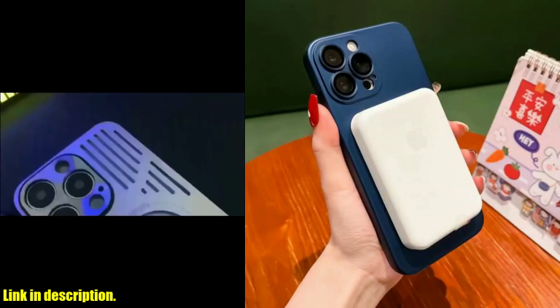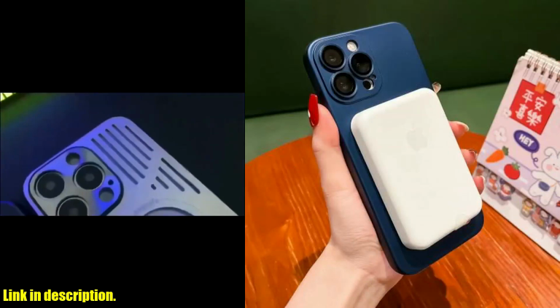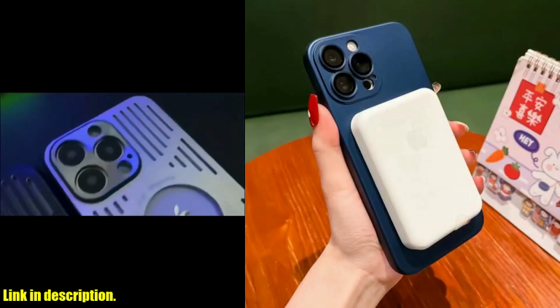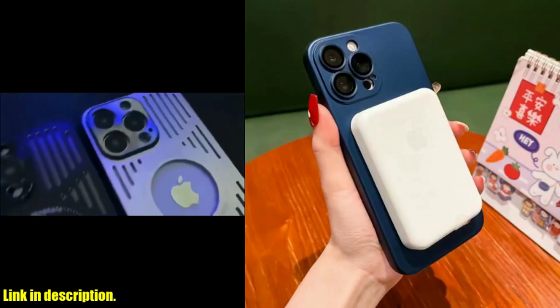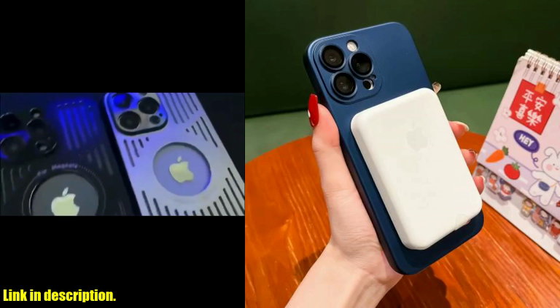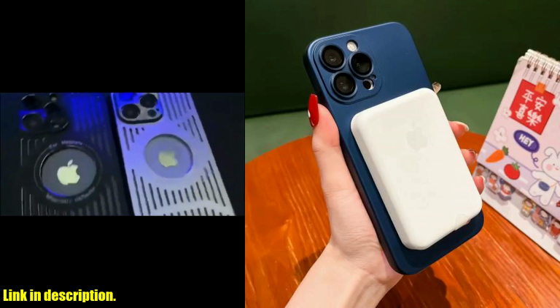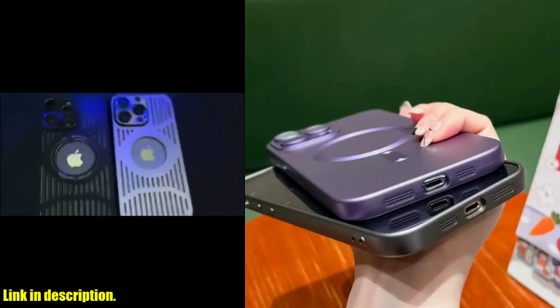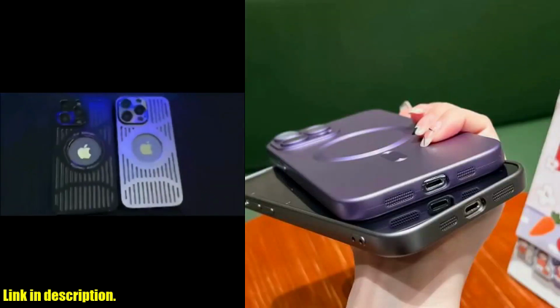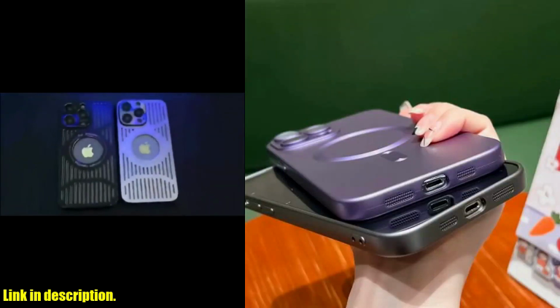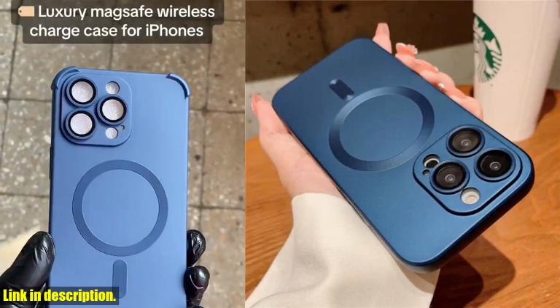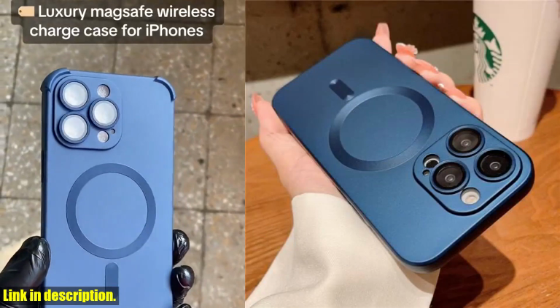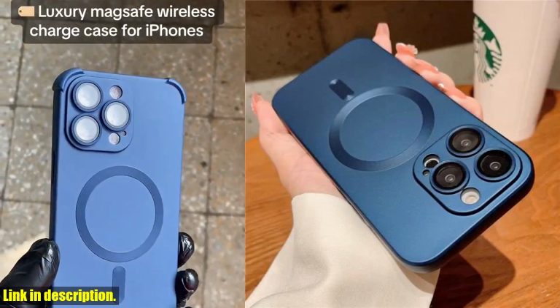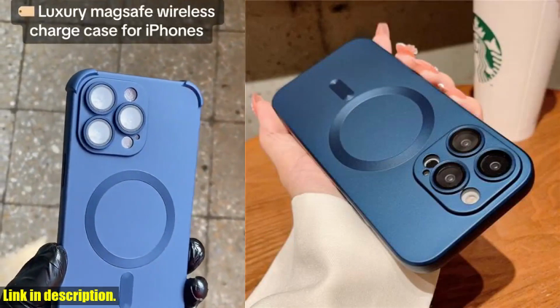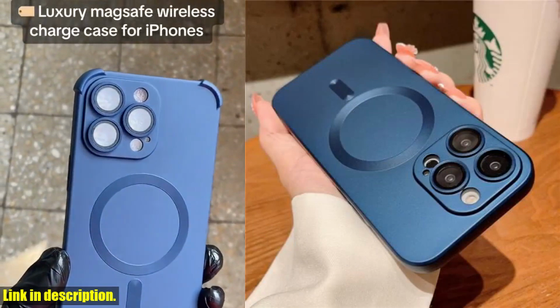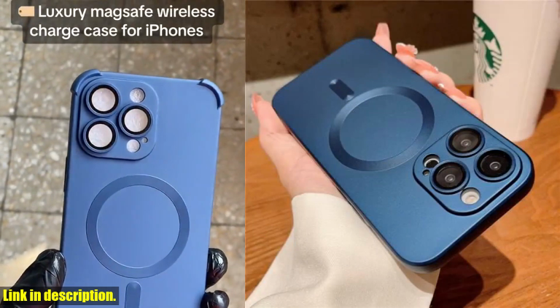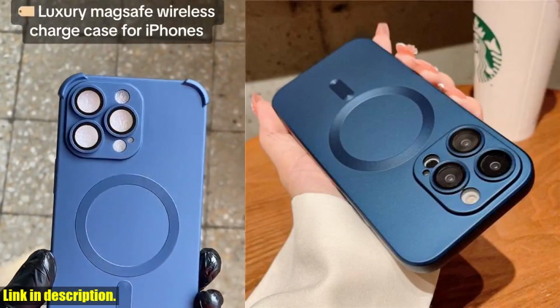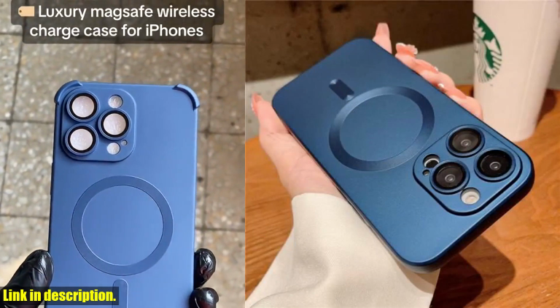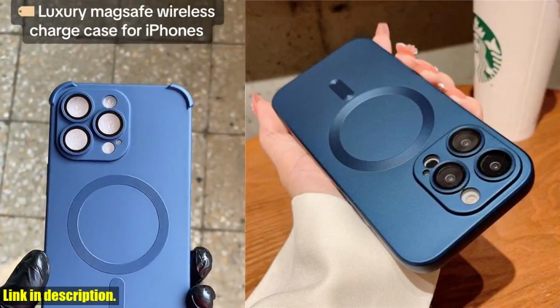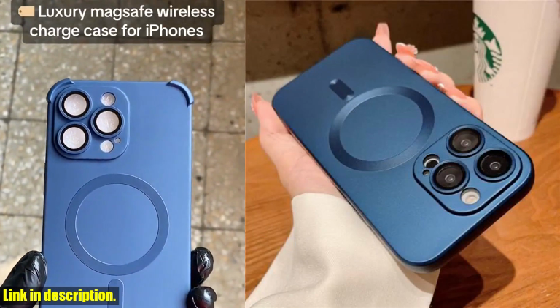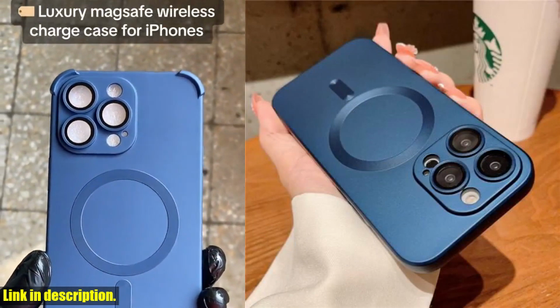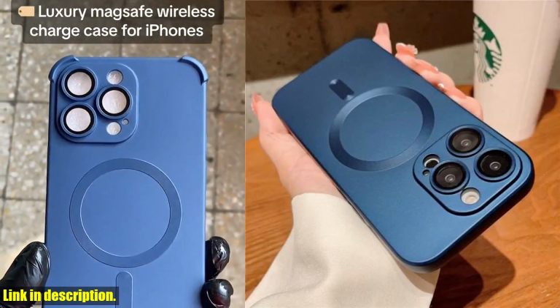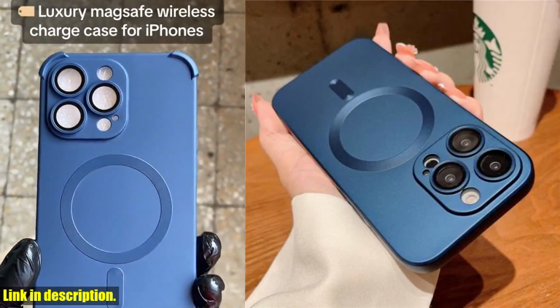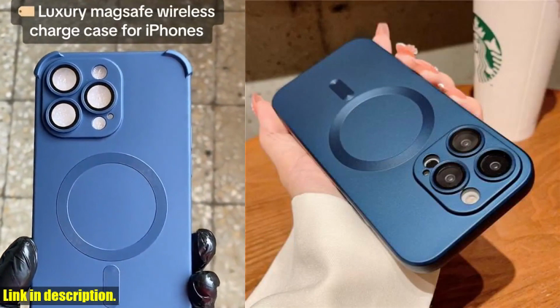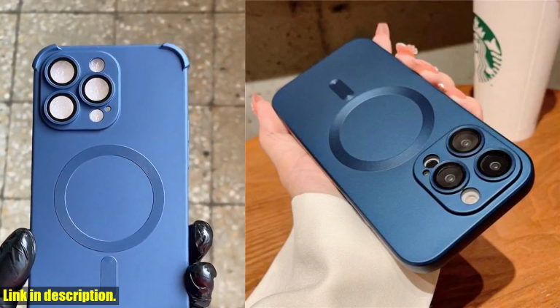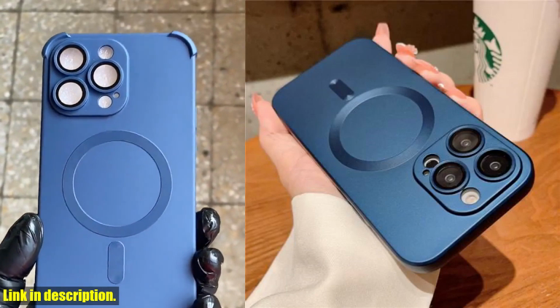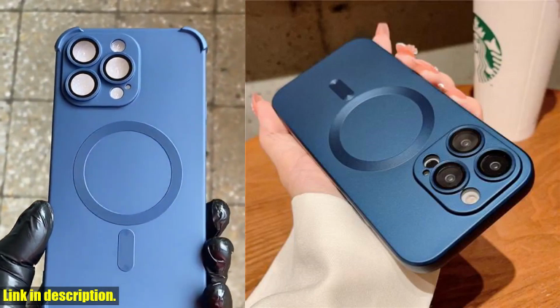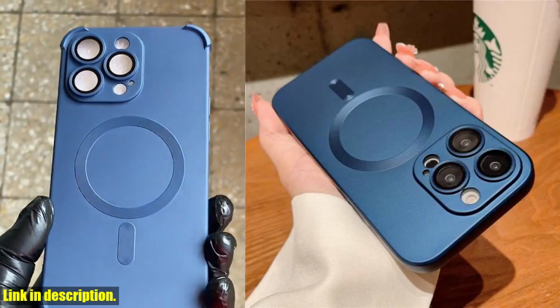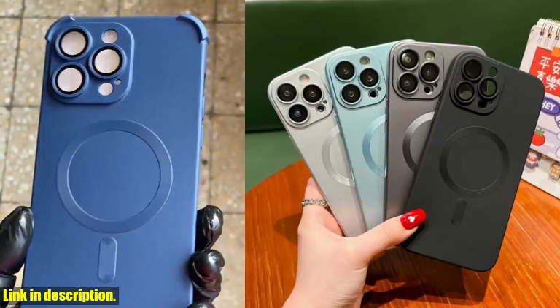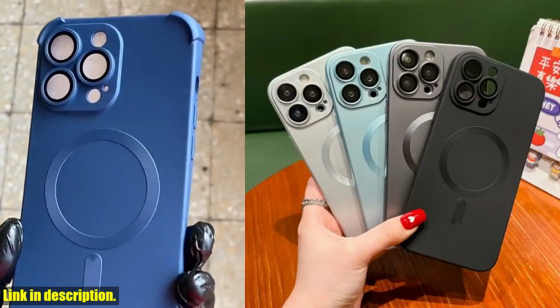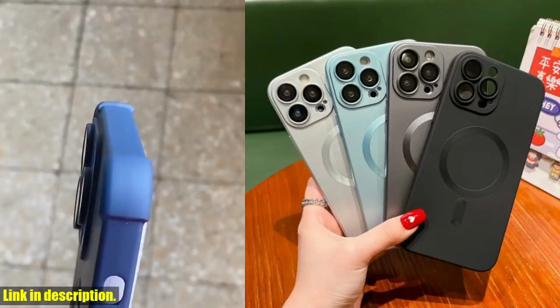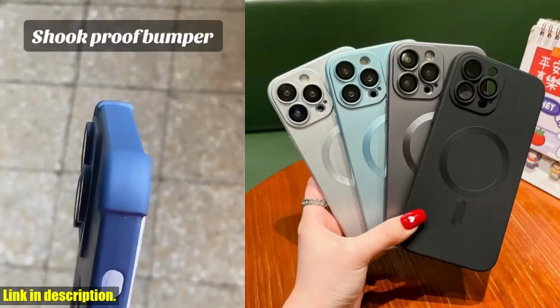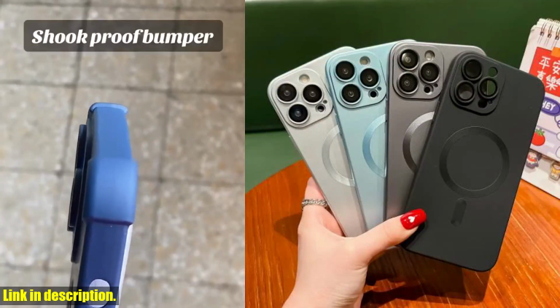Not only does it protect your phone with its durable matte cover, but it also features a built-in lens protector to keep your phone camera in top condition.